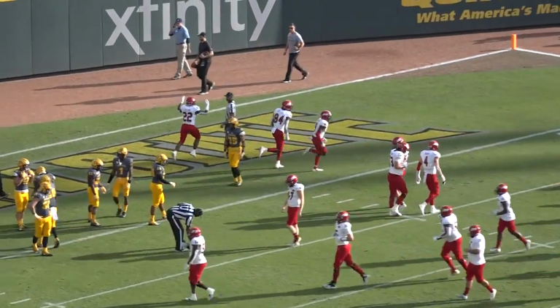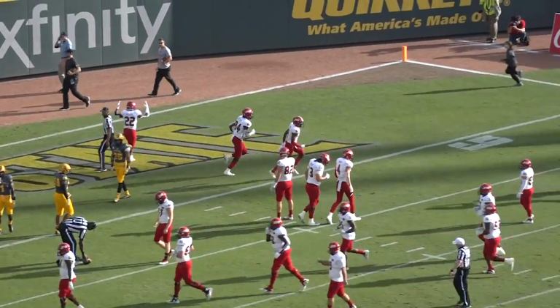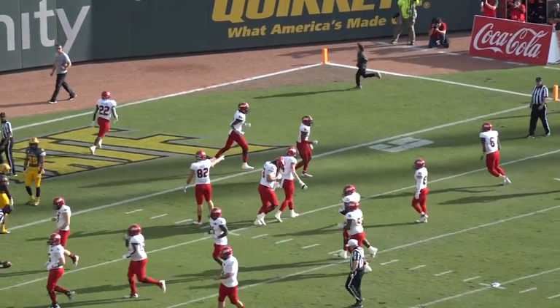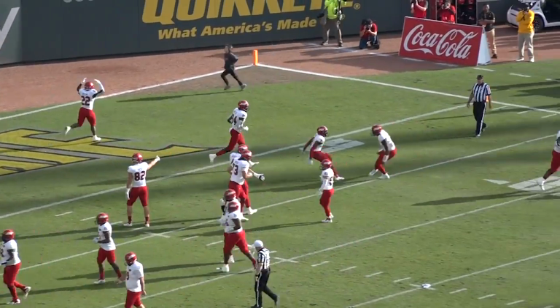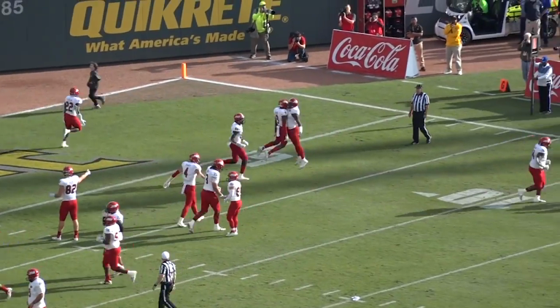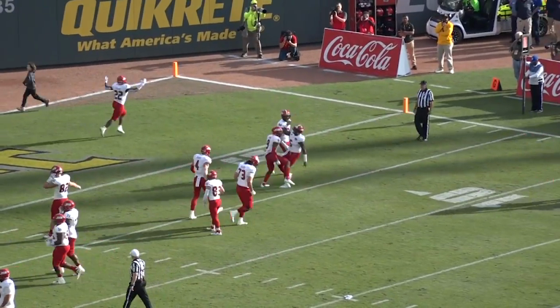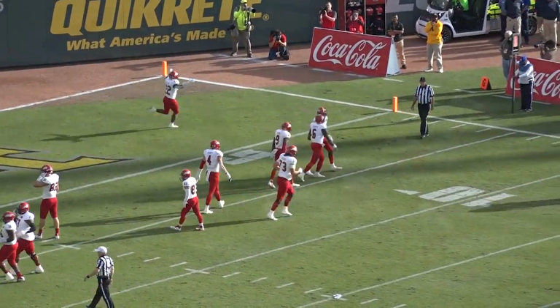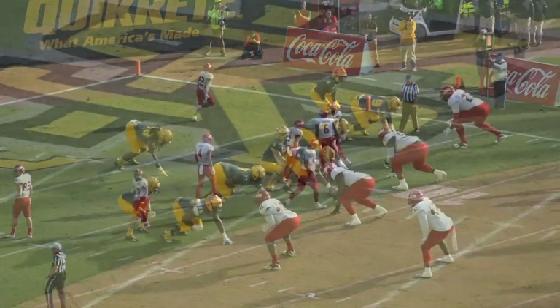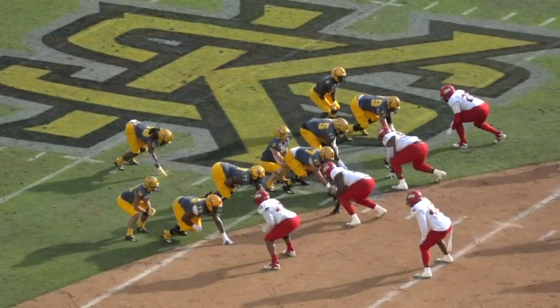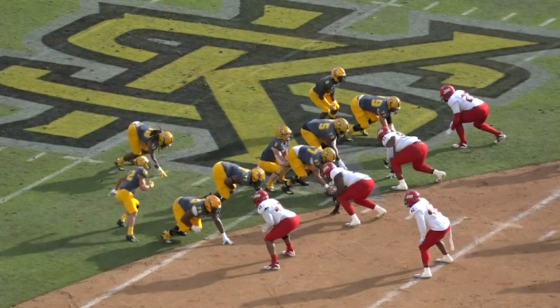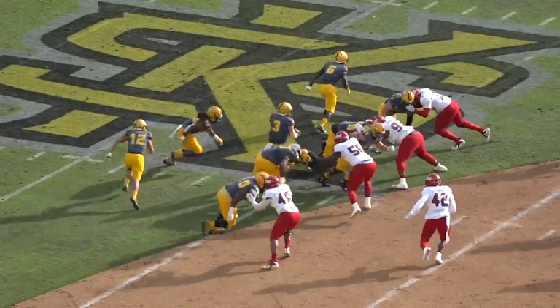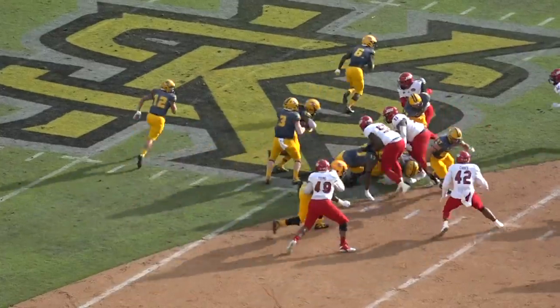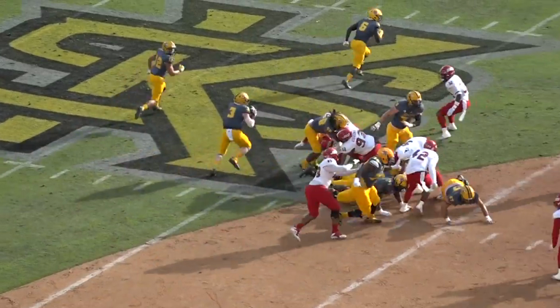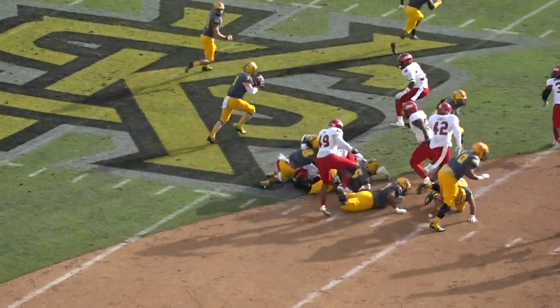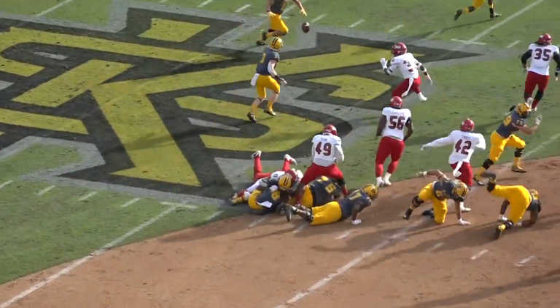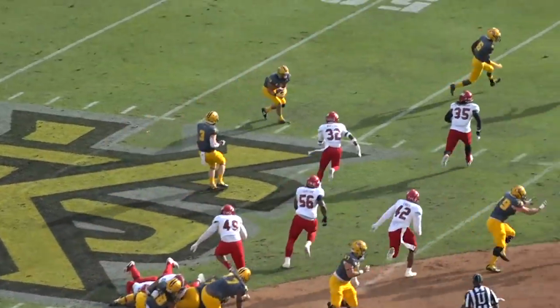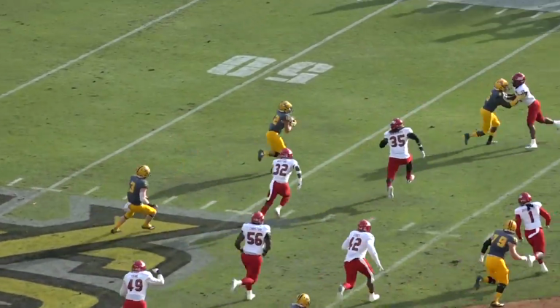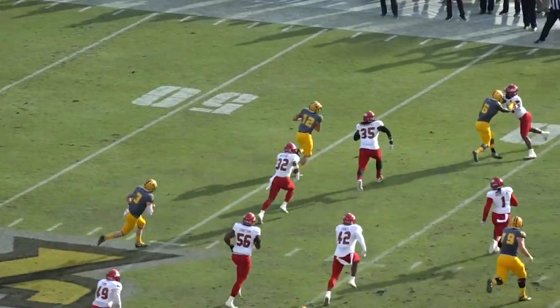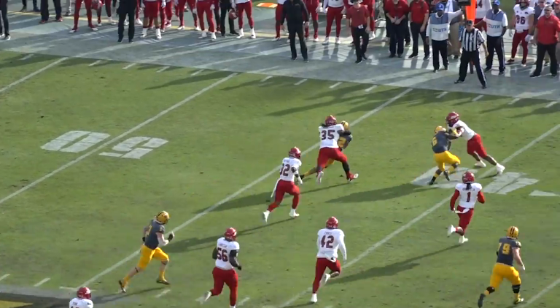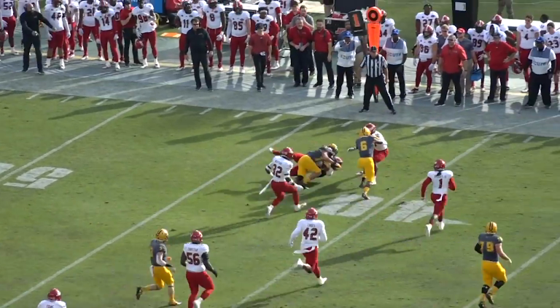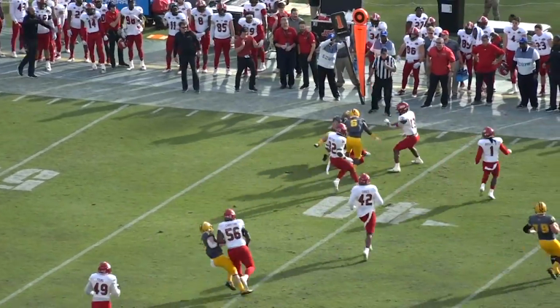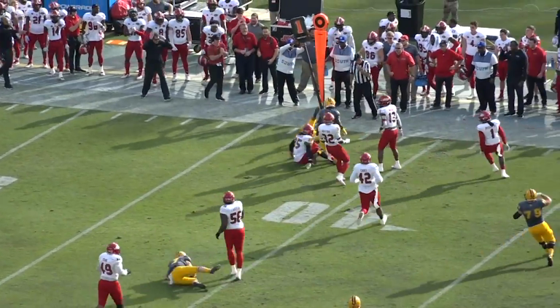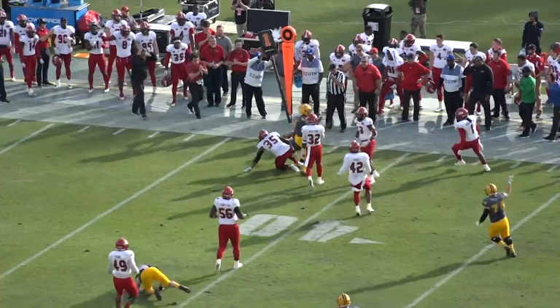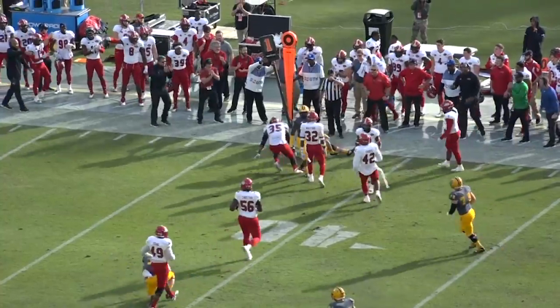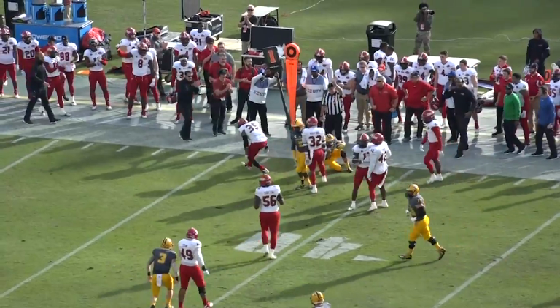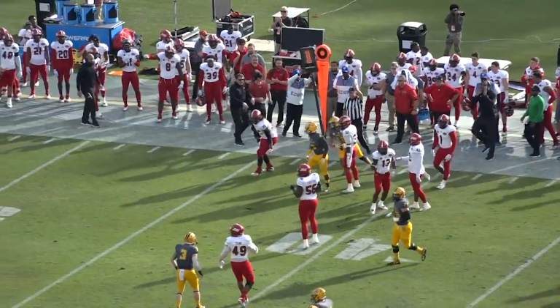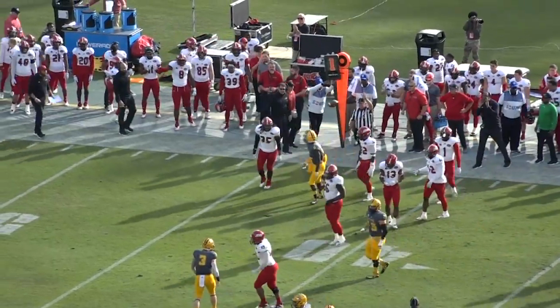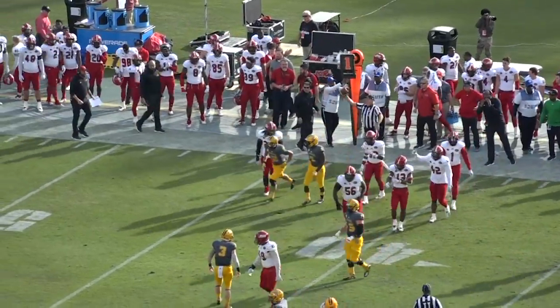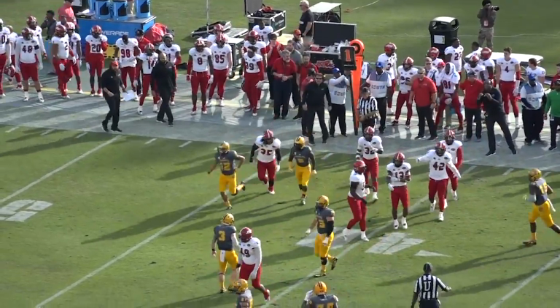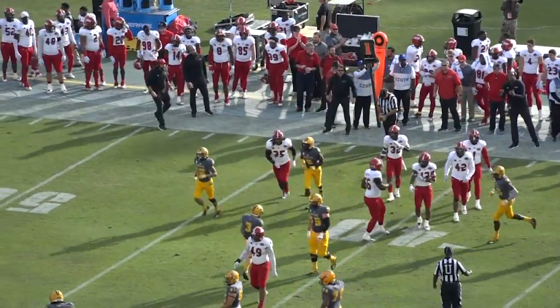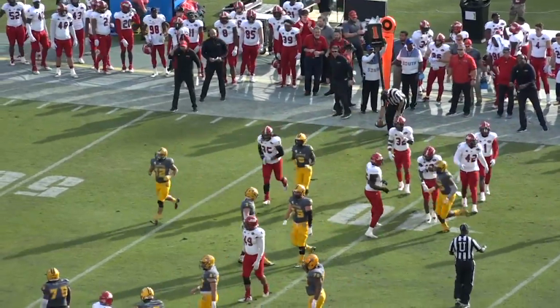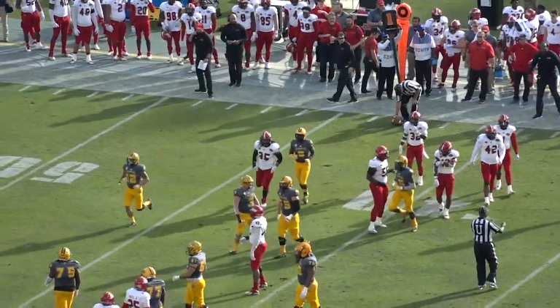Daniel Byrd with the grab for the Gamecocks — the junior from Pensacola with a touchdown catch. They'll run the option, pitch it back, trying to get to the corner. Maquan's got him on the far side of the field. Stoudemire showing his speed, able to run down the back and get him down.